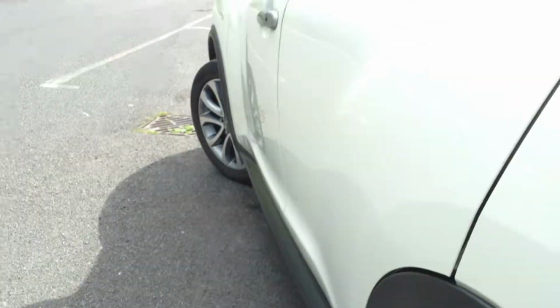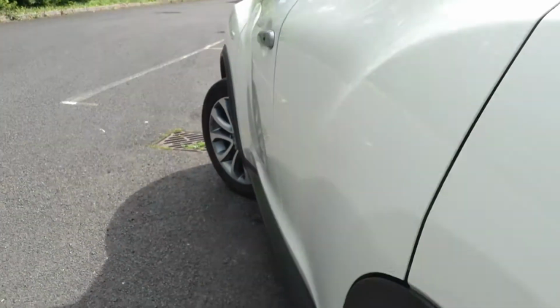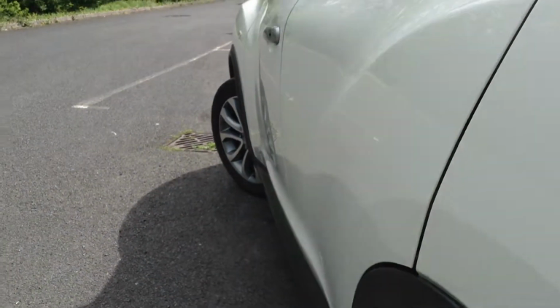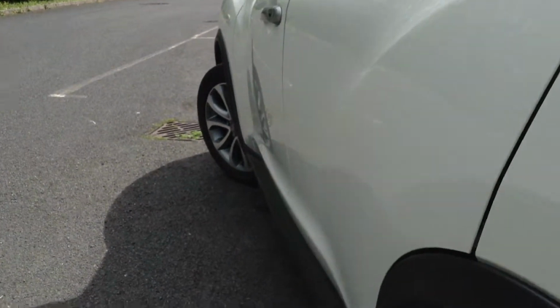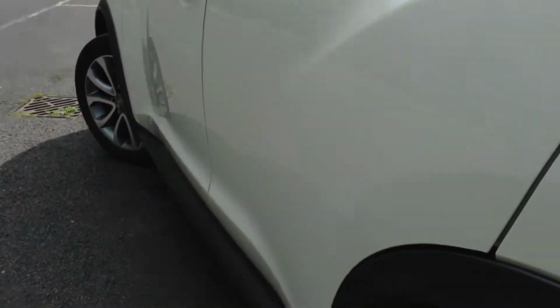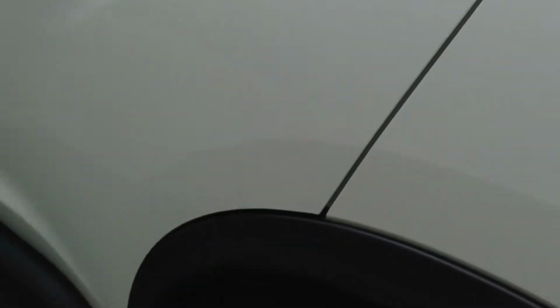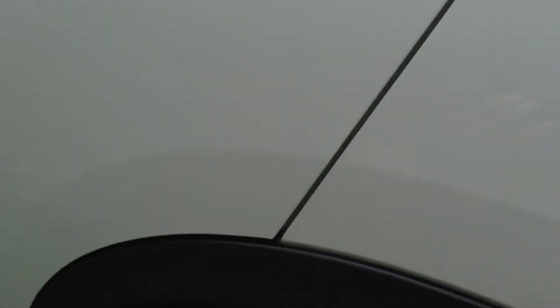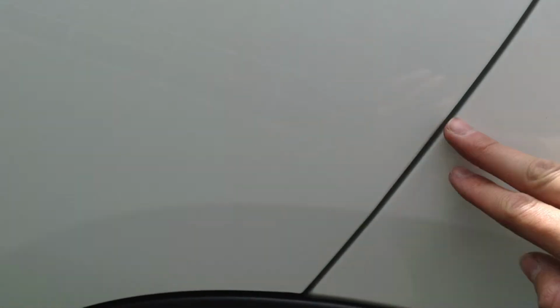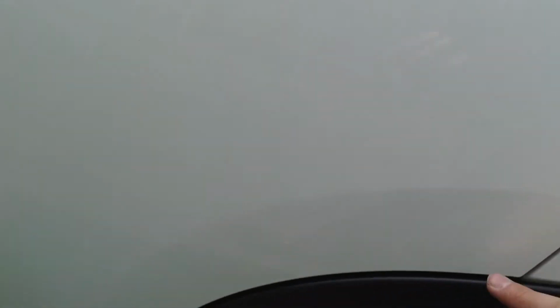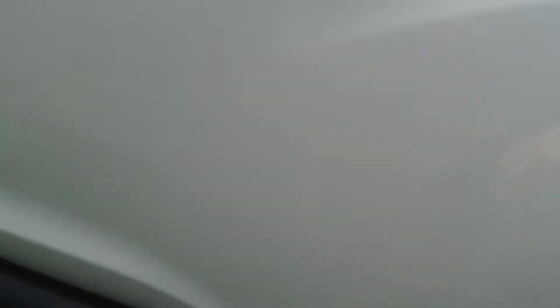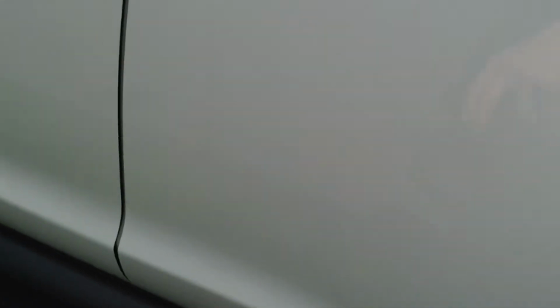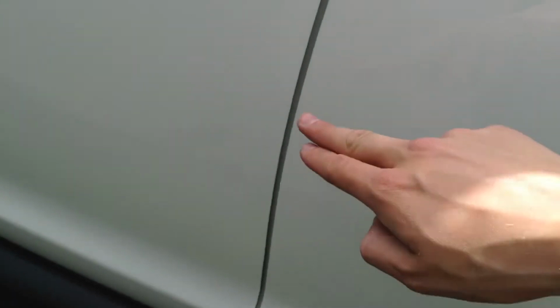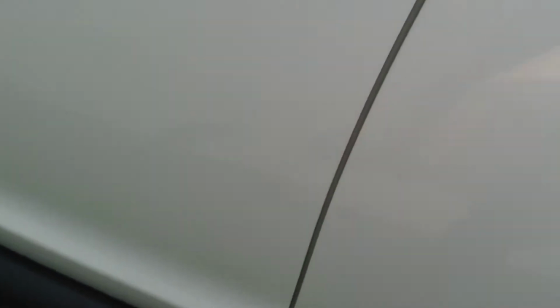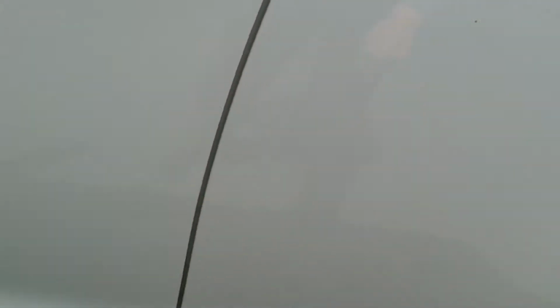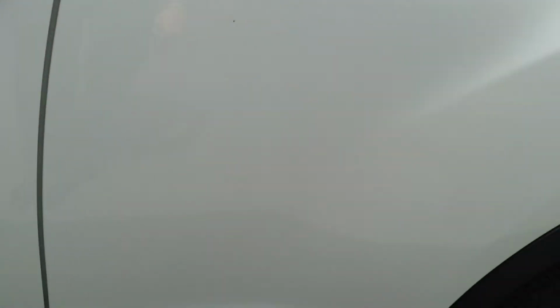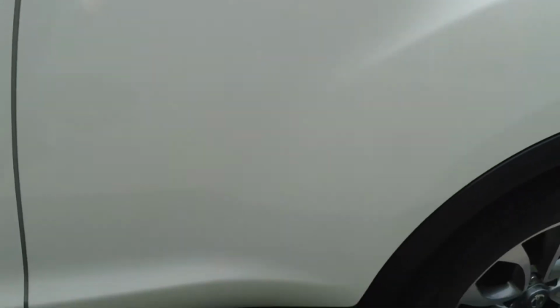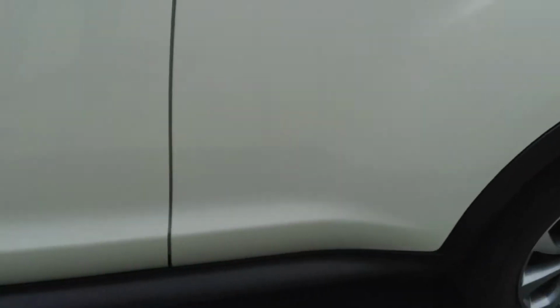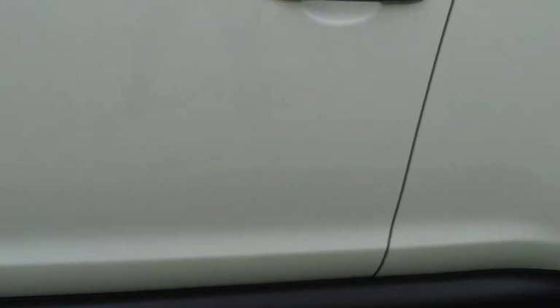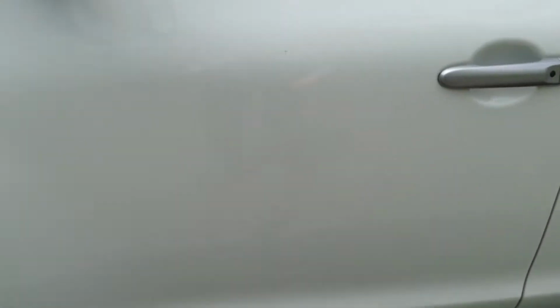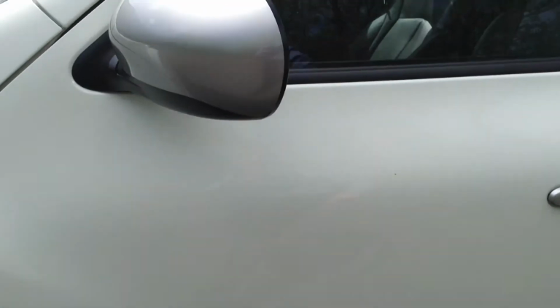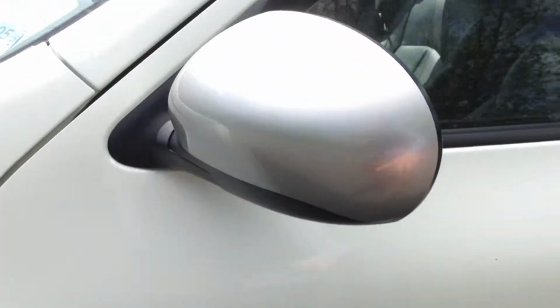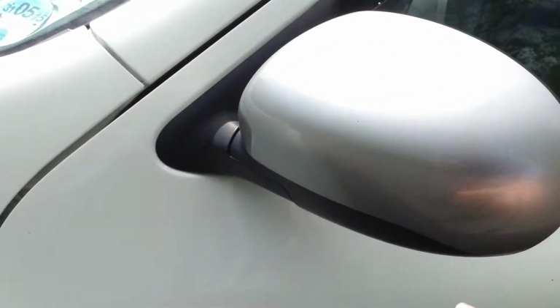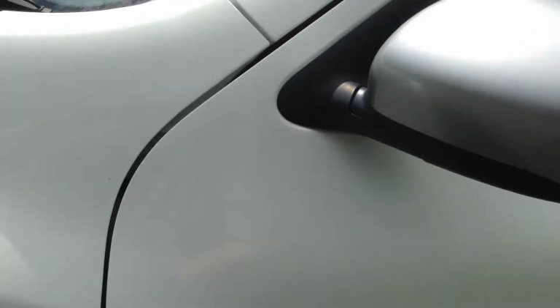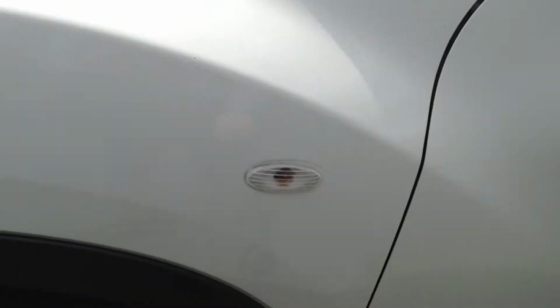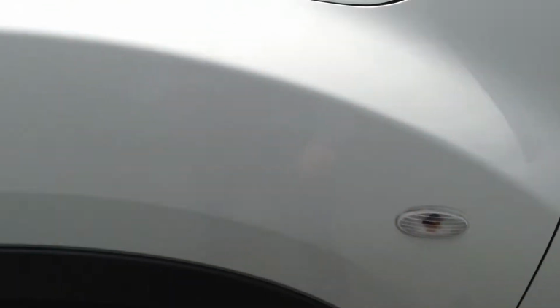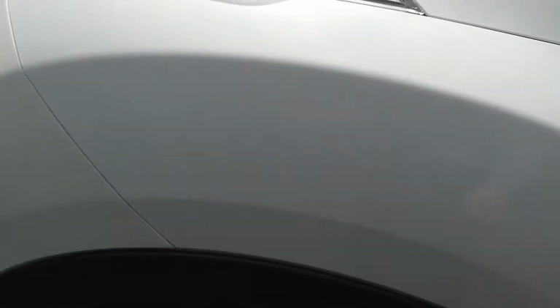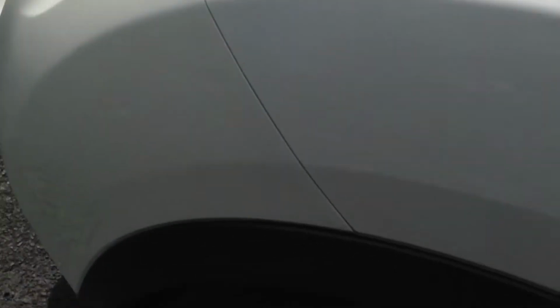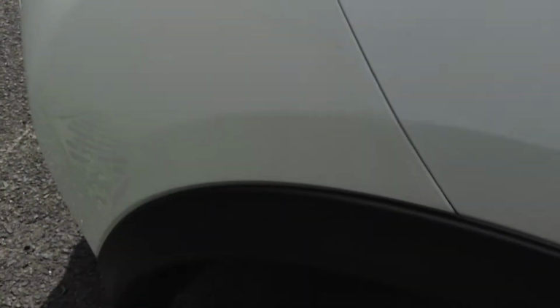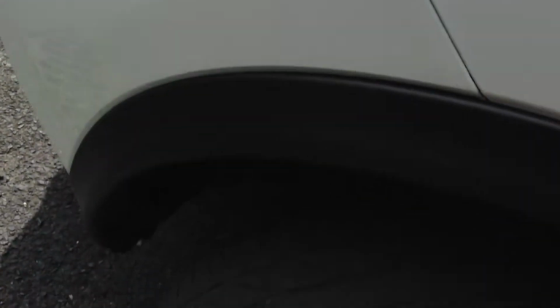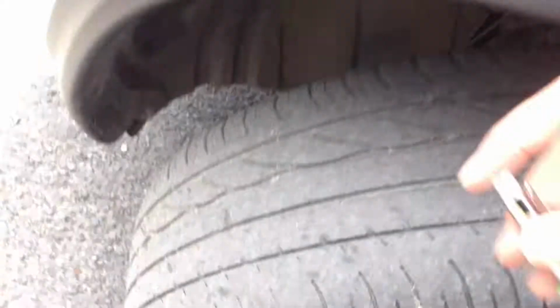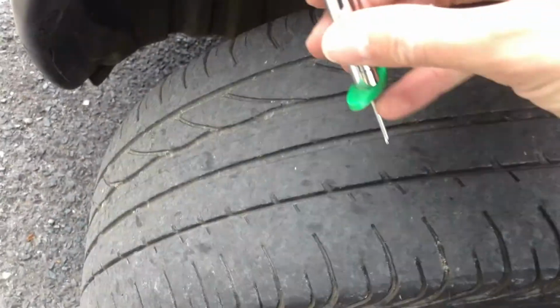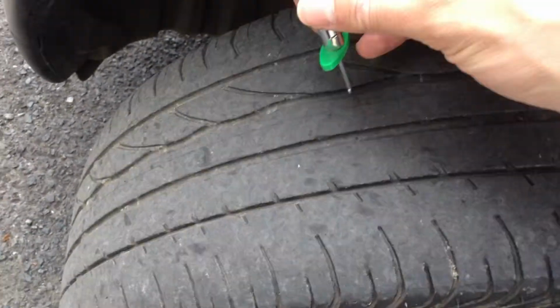Nearside bodywork is spotless — no dinks or dents. The rear door edge is clean, the front door edge is clean, and both front doors are spotless as well. Mirrors are clean, front quarter and front arch are all looking how they should be.